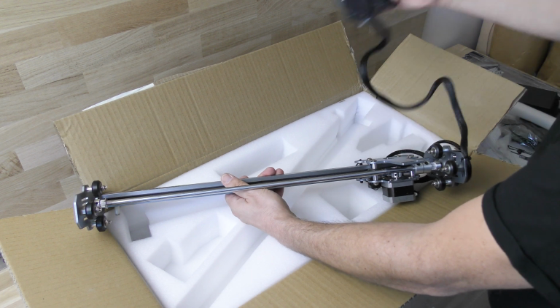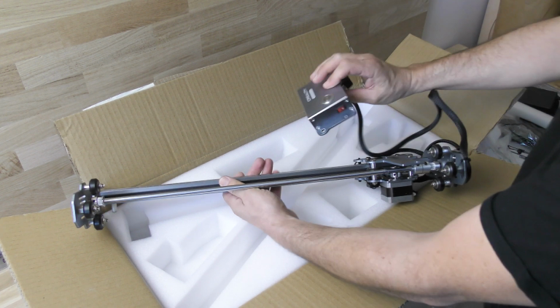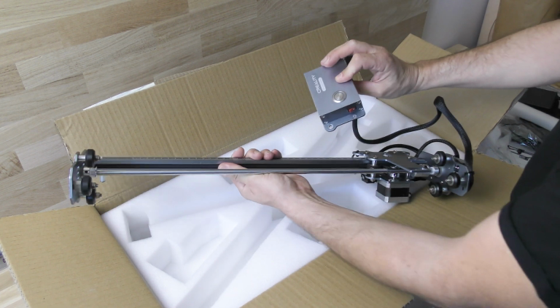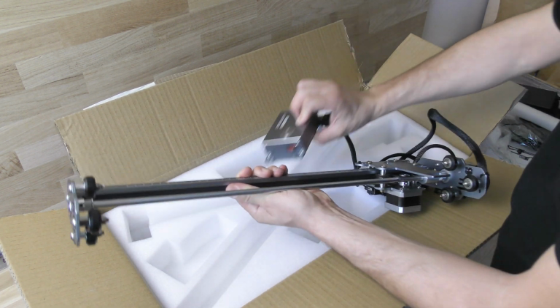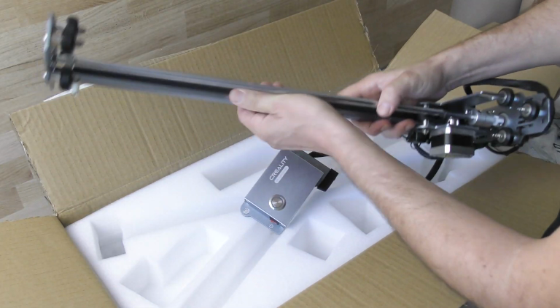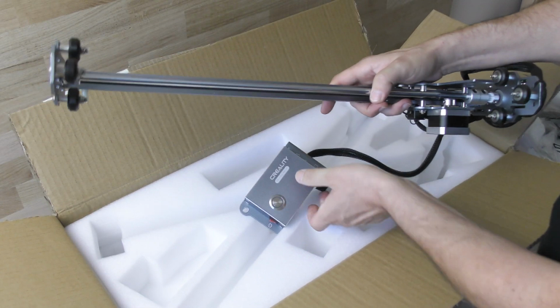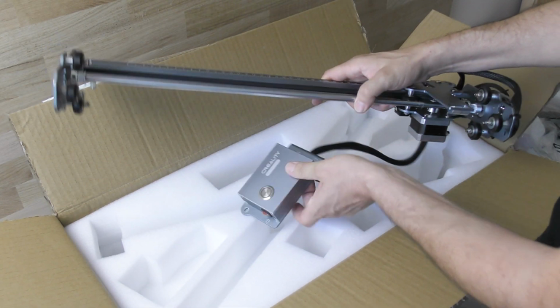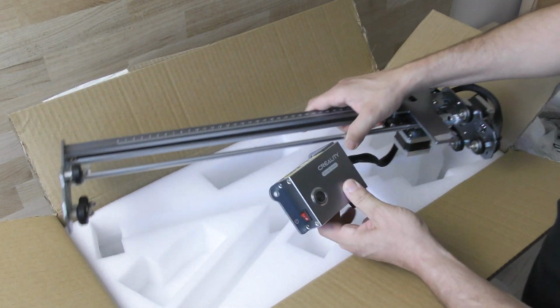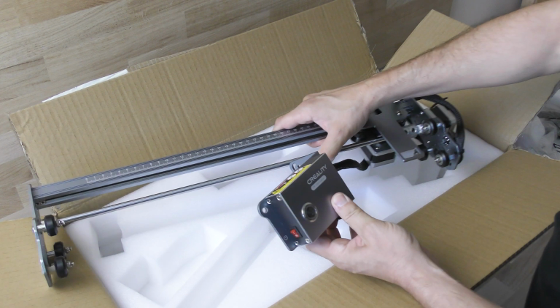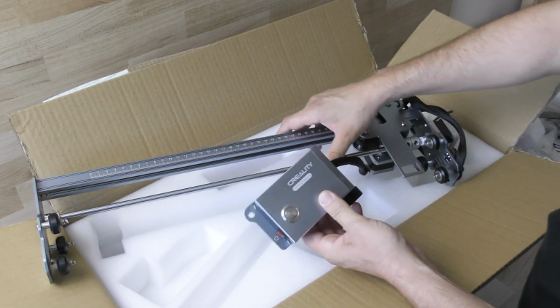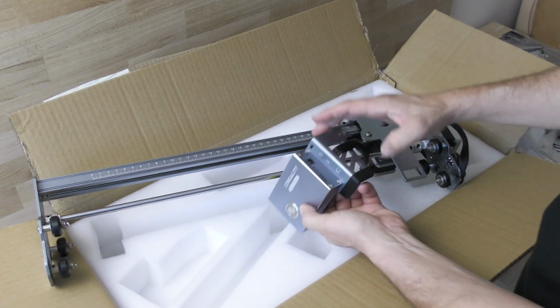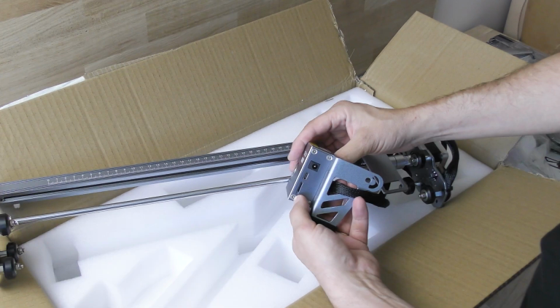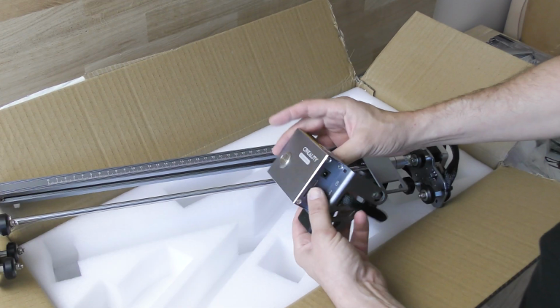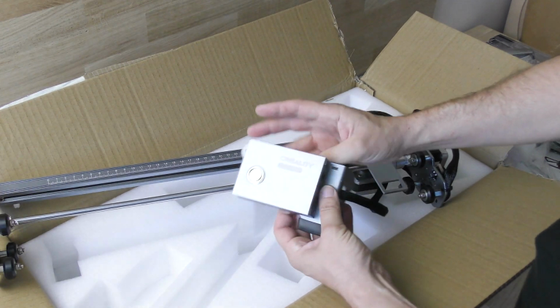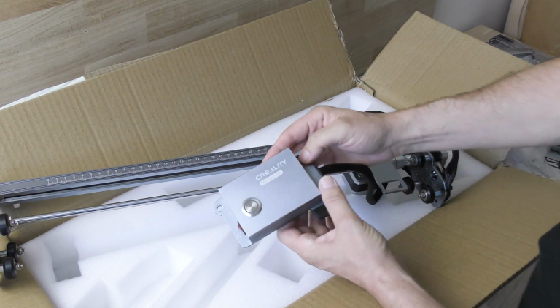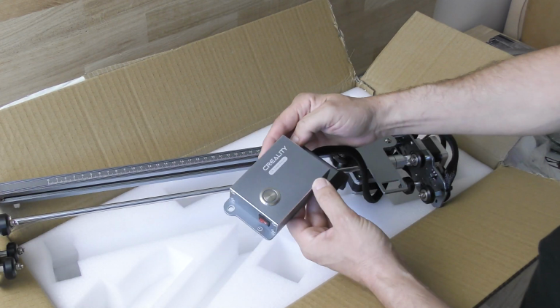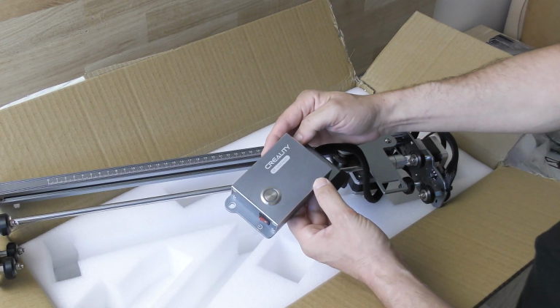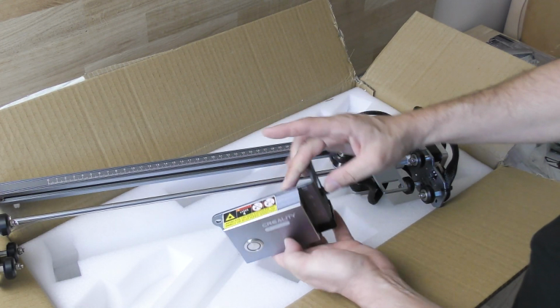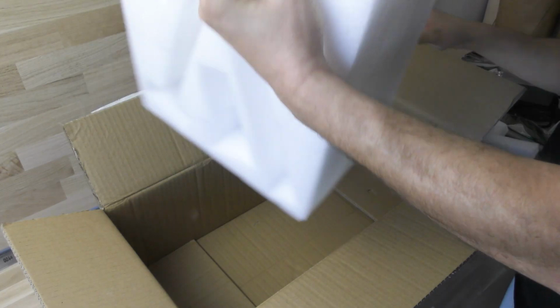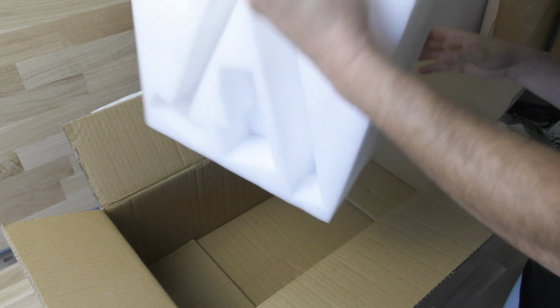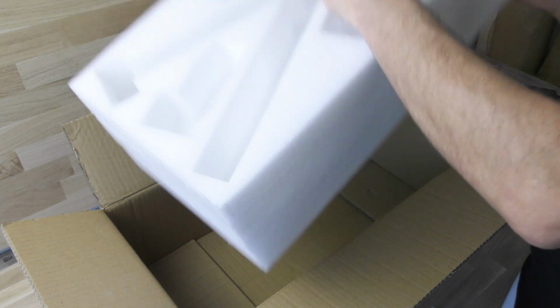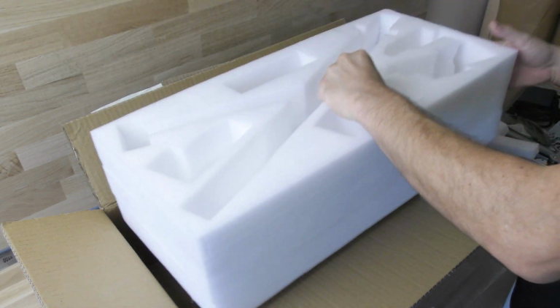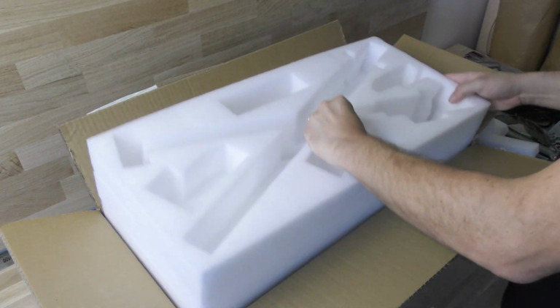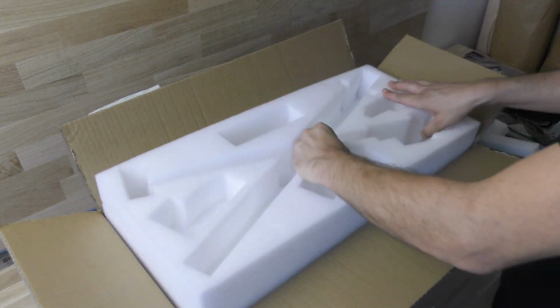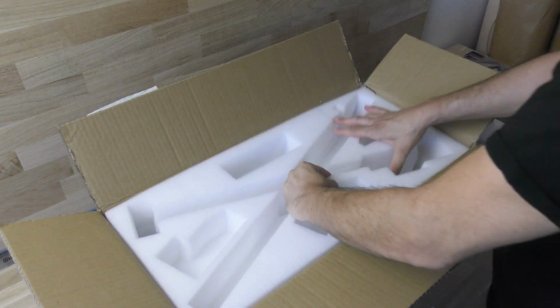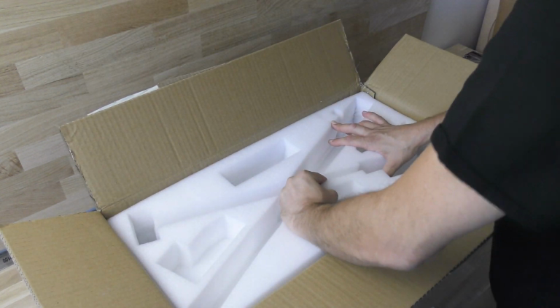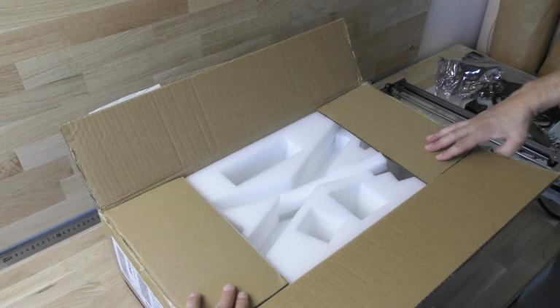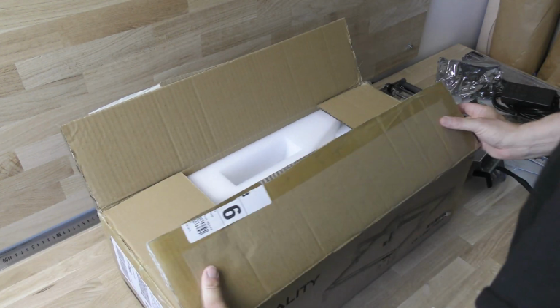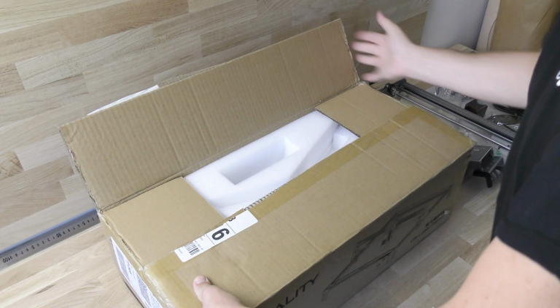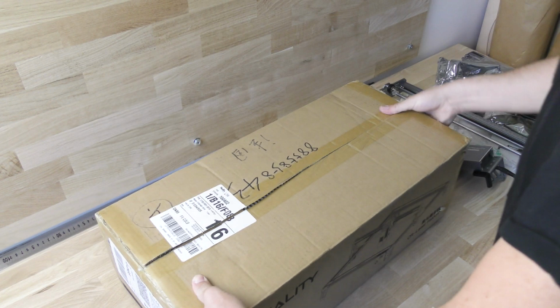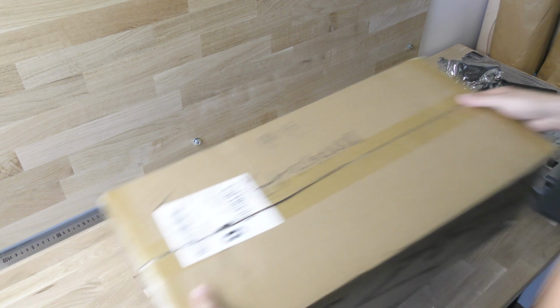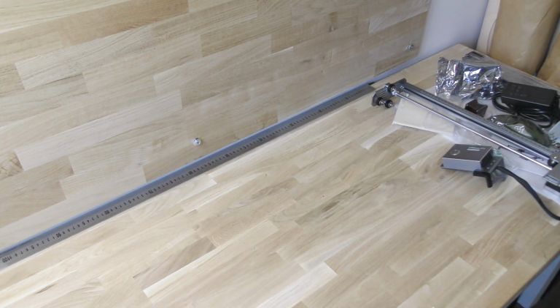The control box assembly has an on/off switch on the left side and an SD card reader and USB port on the right side. A quick check just to be sure I don't forget anything, and we are ready to assemble the machine.